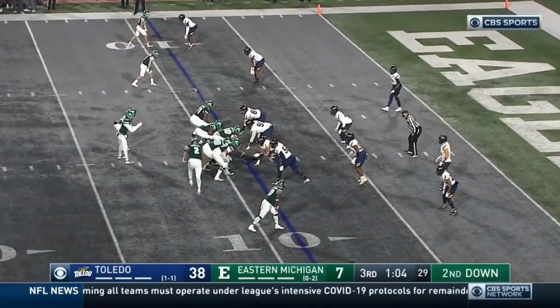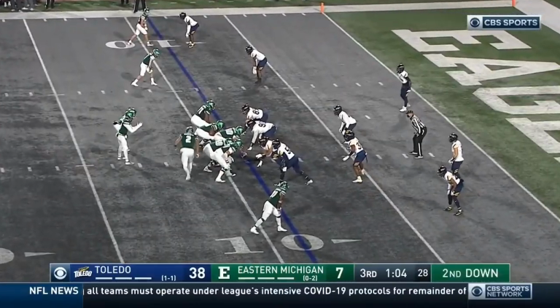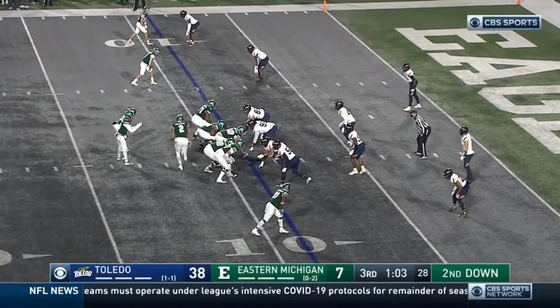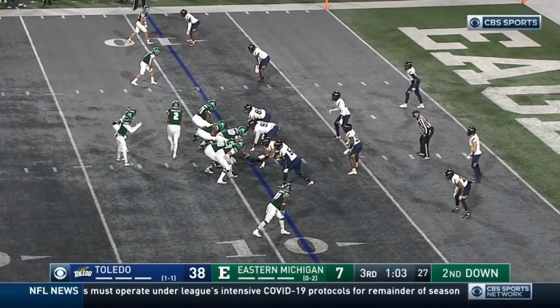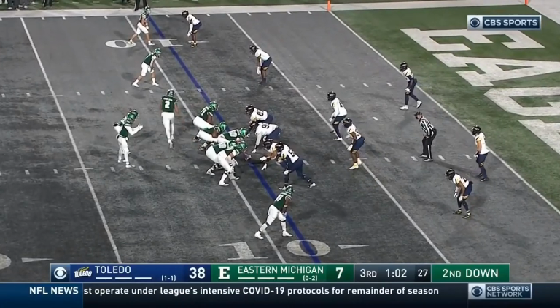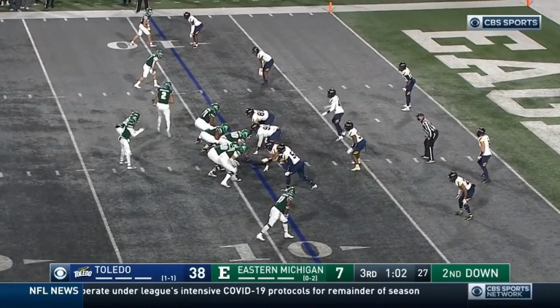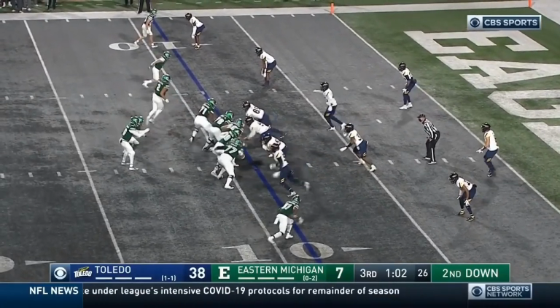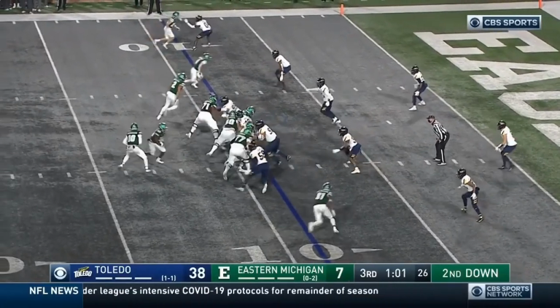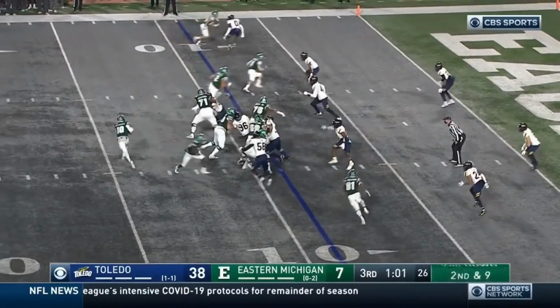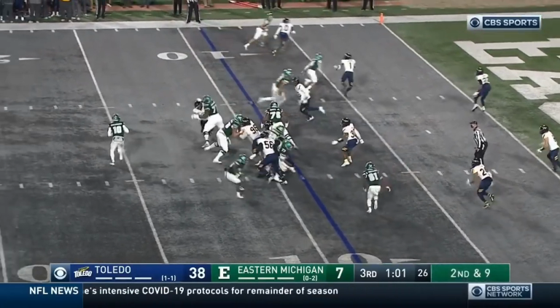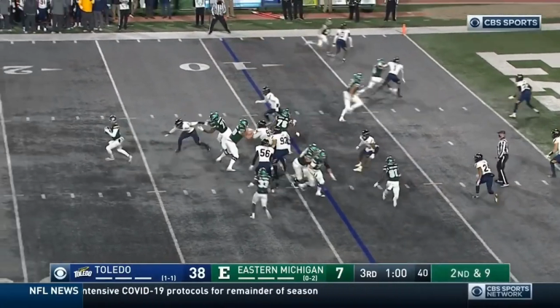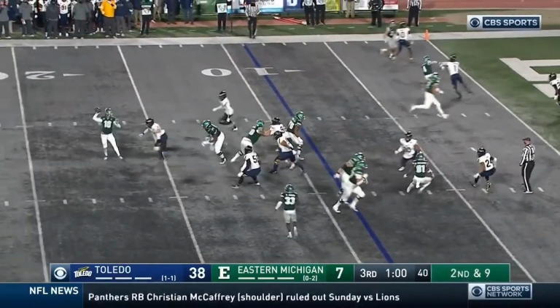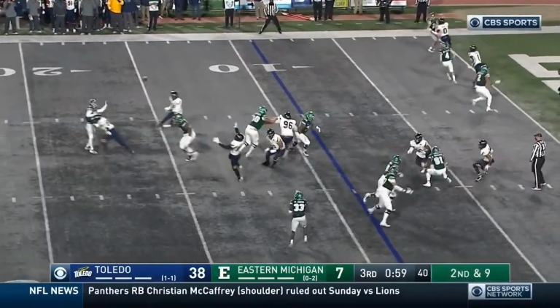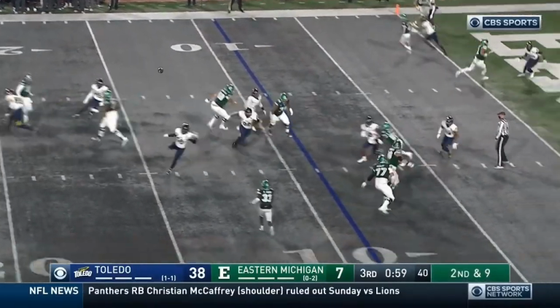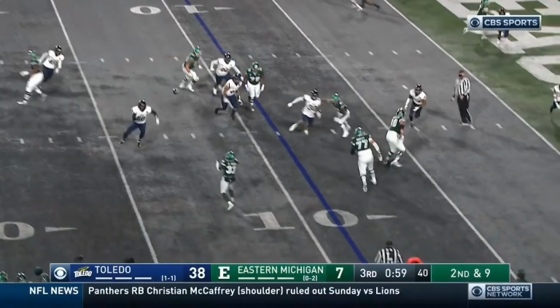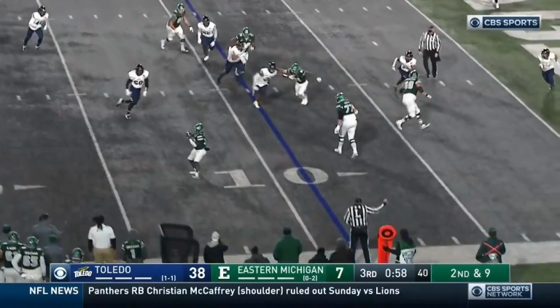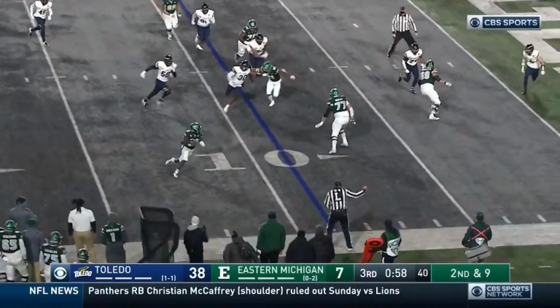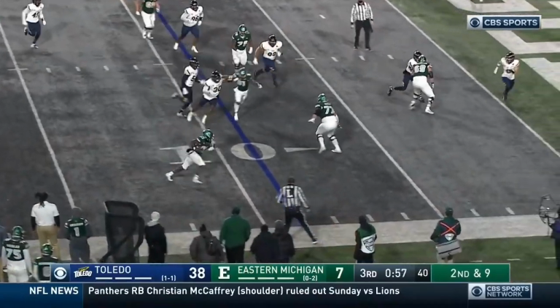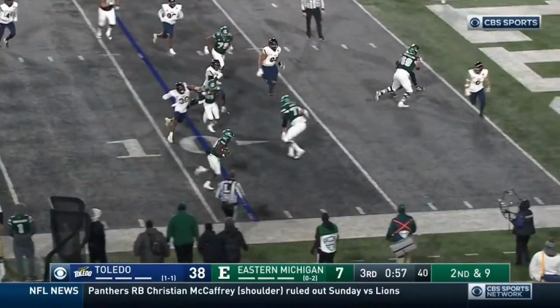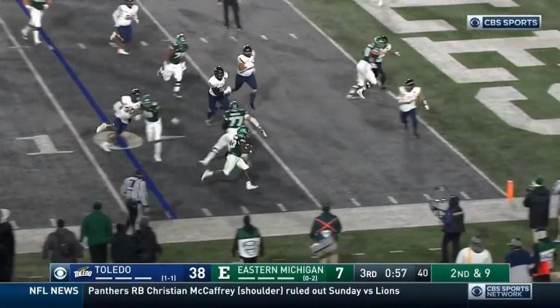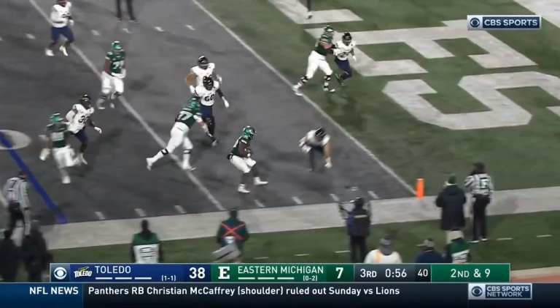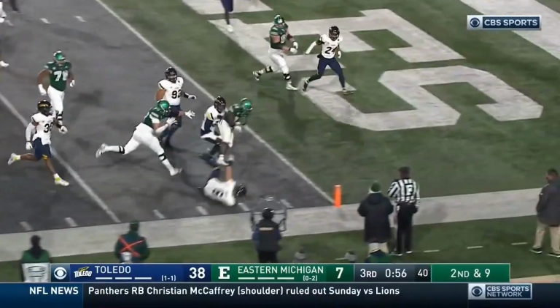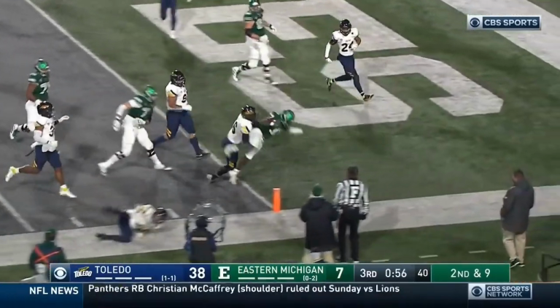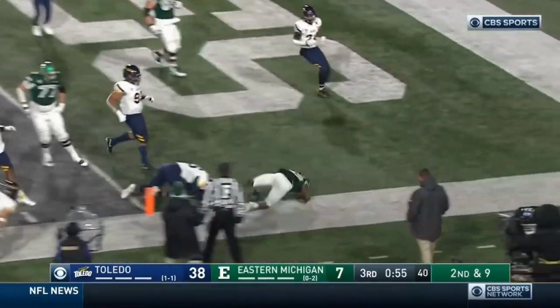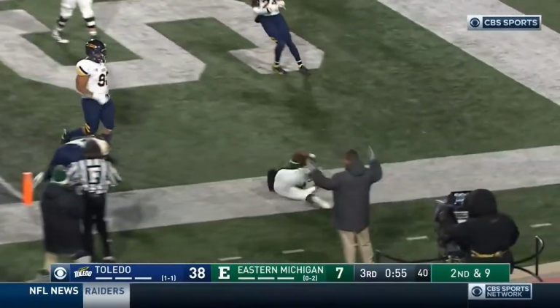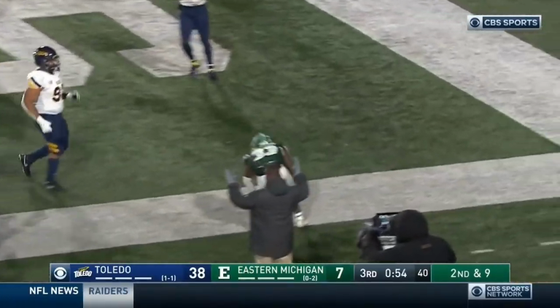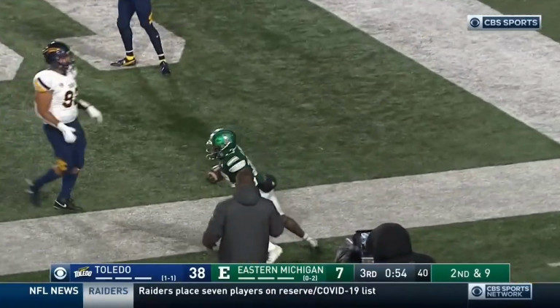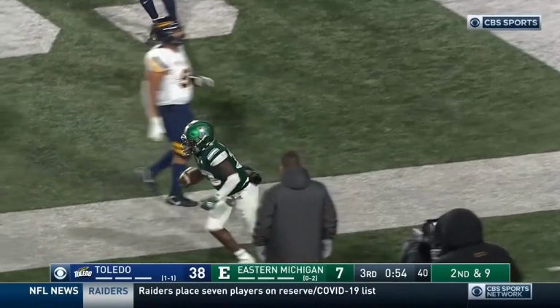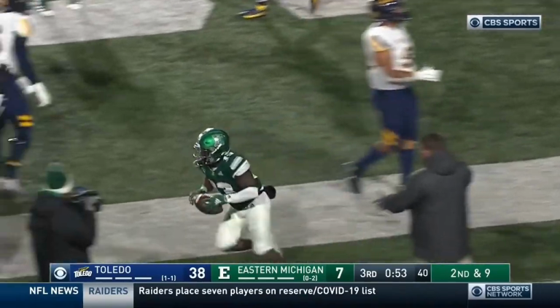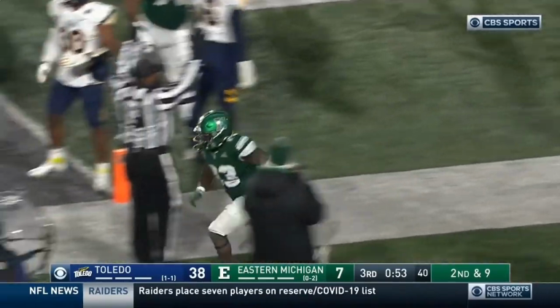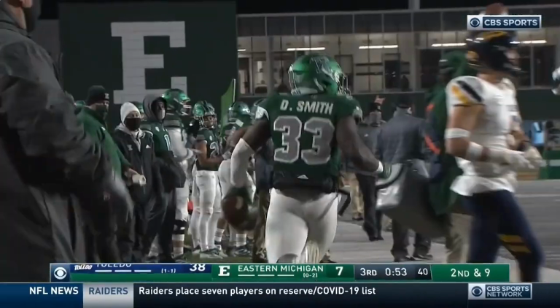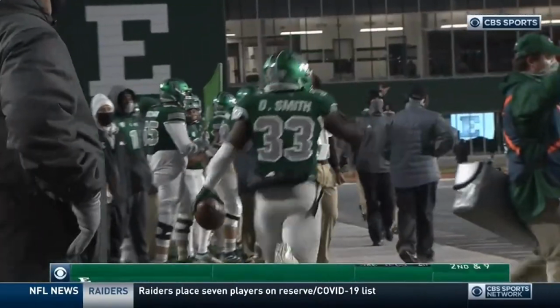Now that's a linebacker. One minute left, third quarter. Hutchinson reverses course, flips it to Smith — up the side and up and over, and in. A touchdown for Eastern Michigan.